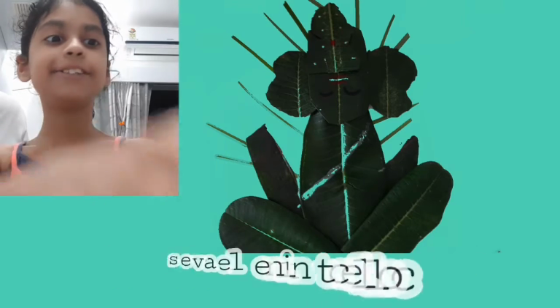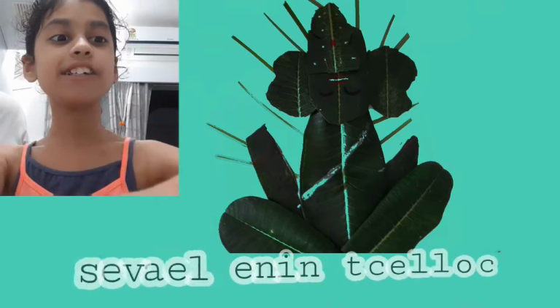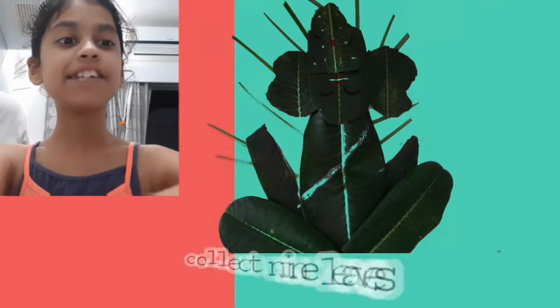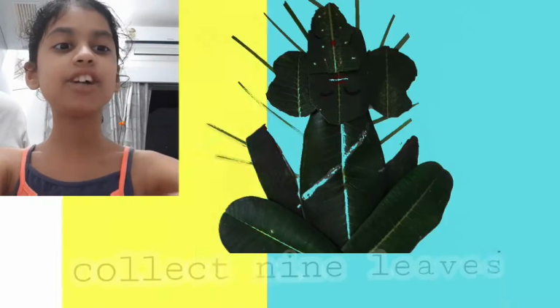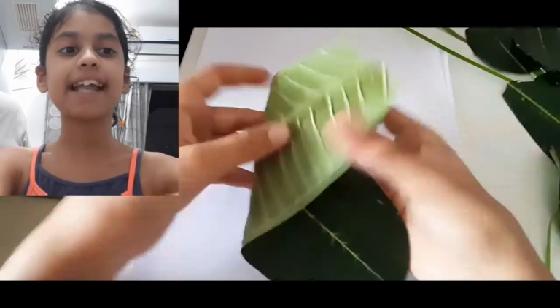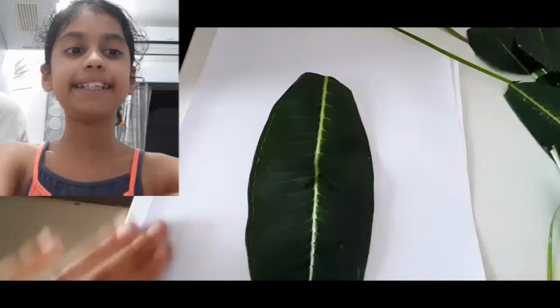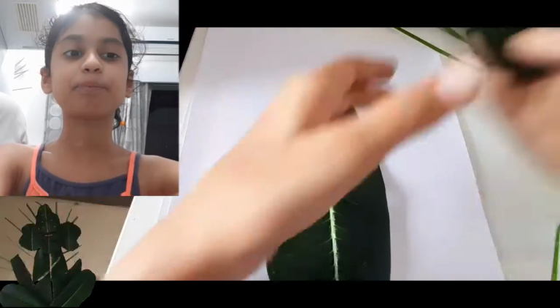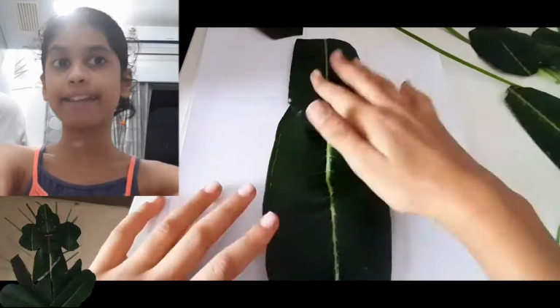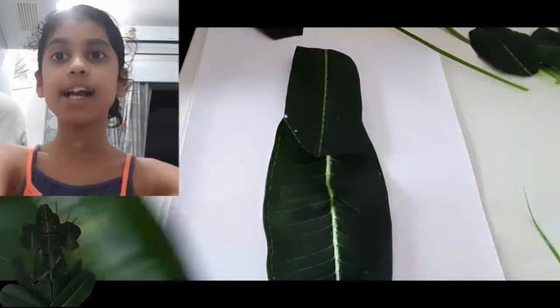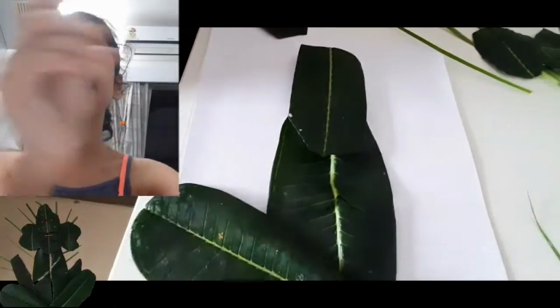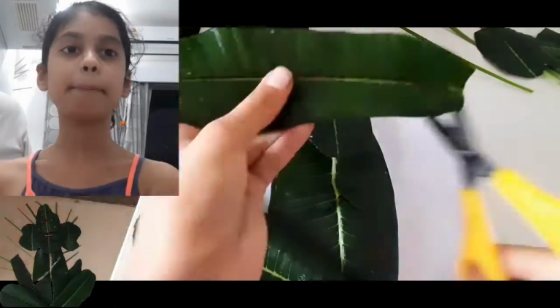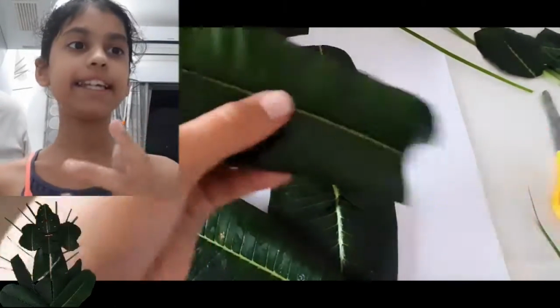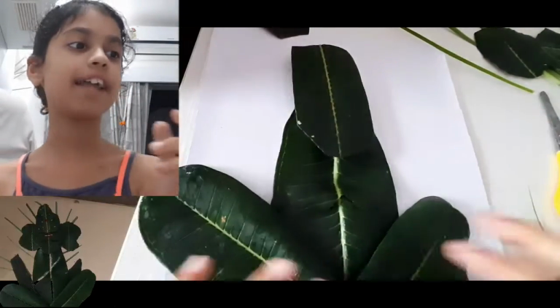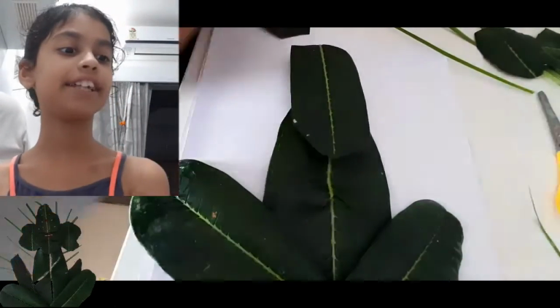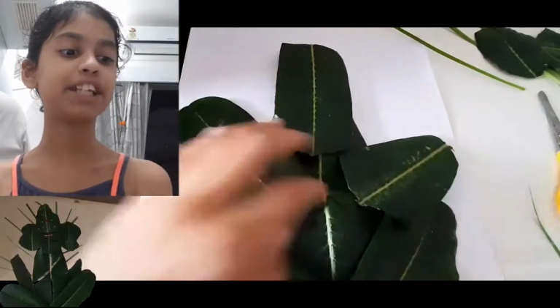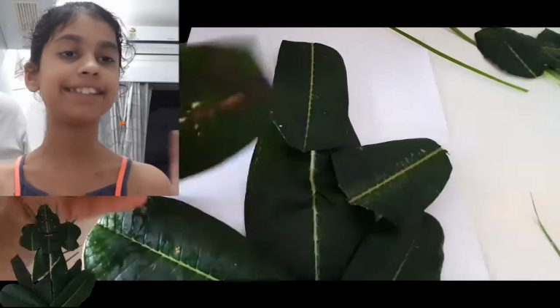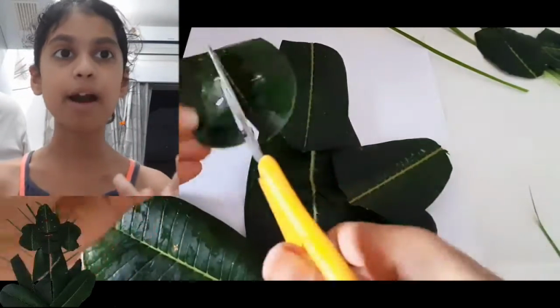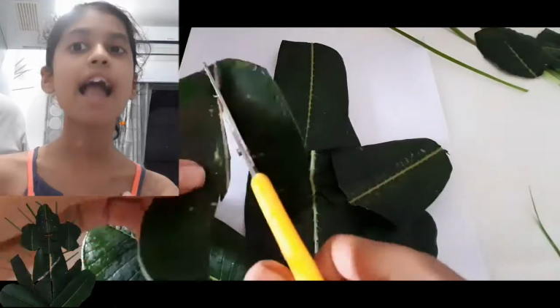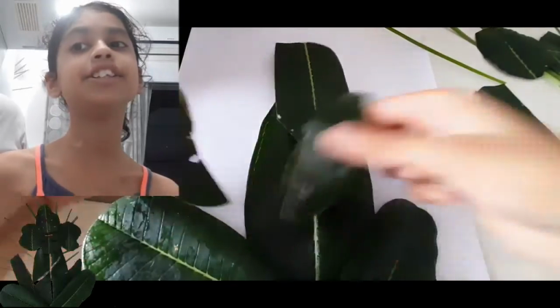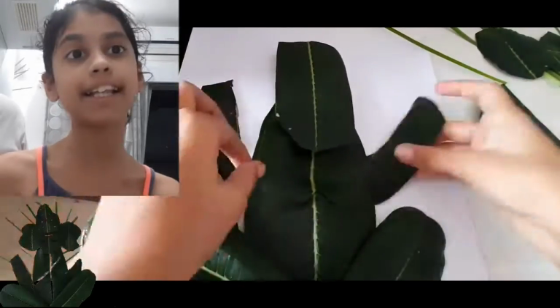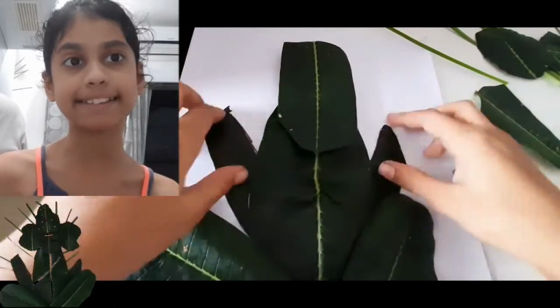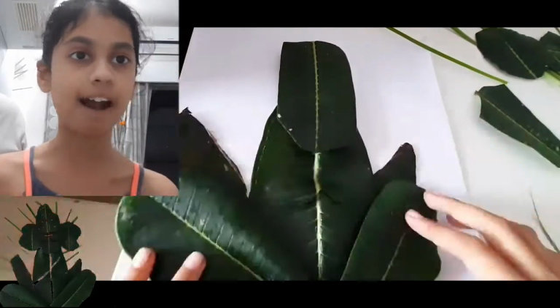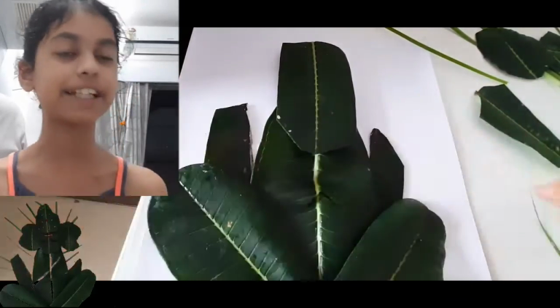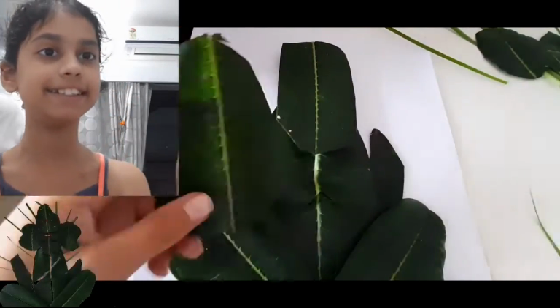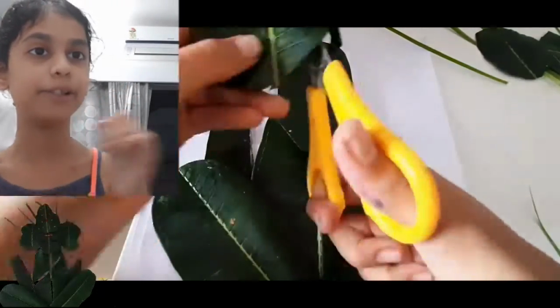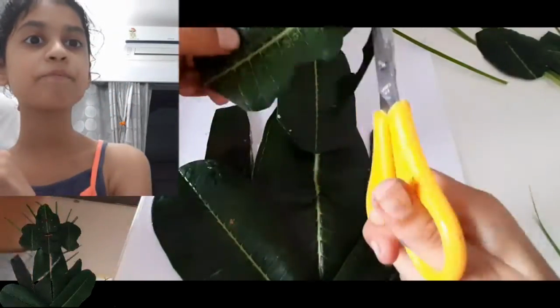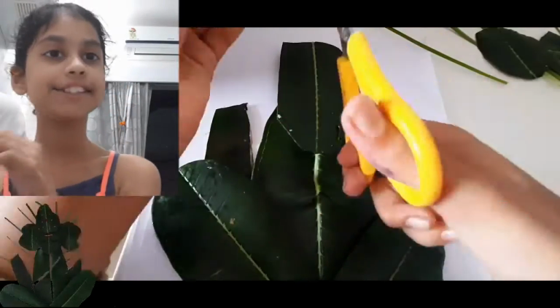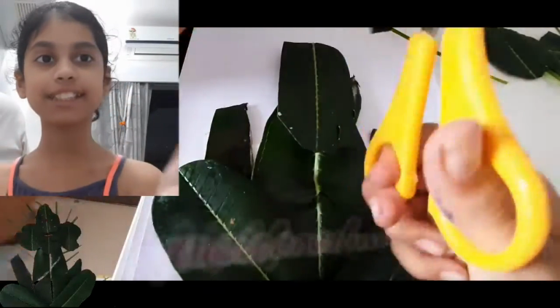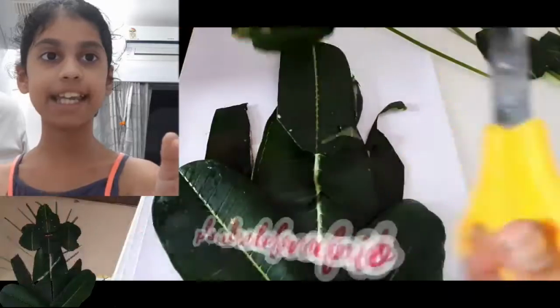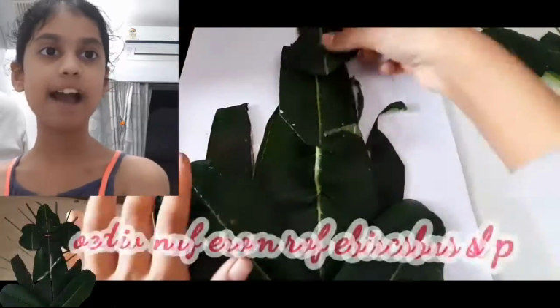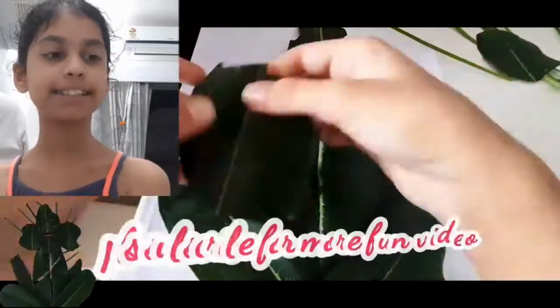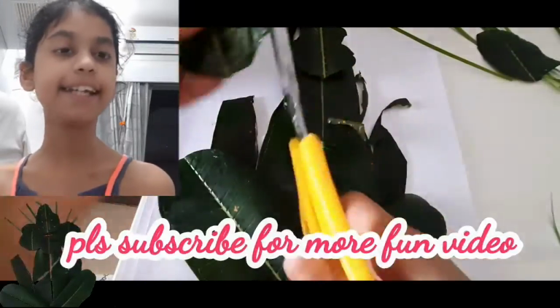First you need to collect 9 leaves, then take one bigger leaf and attach it like a stomach. Then cut the legs and the arms as you can see, and stick them.